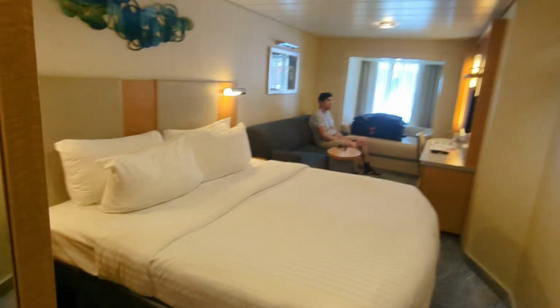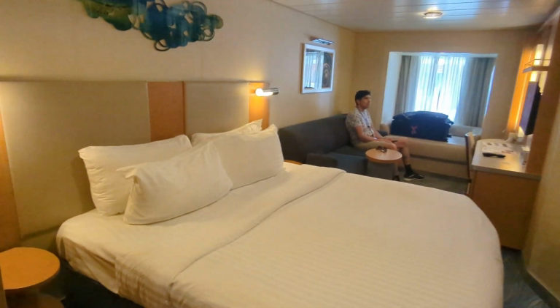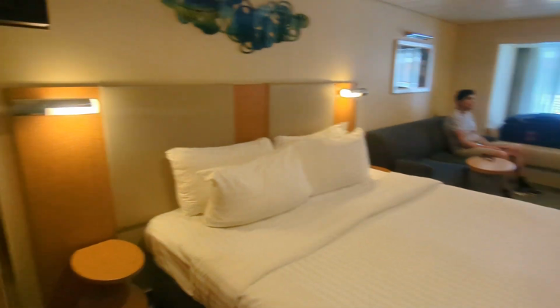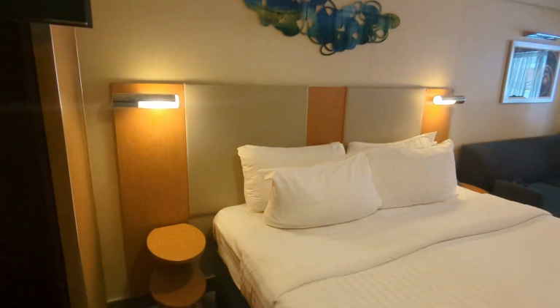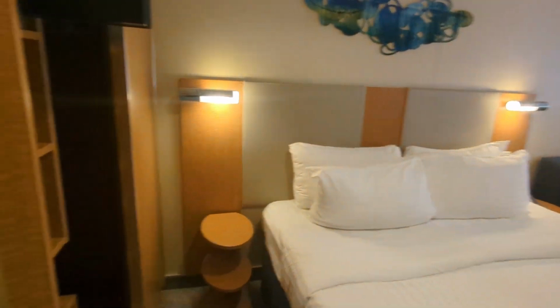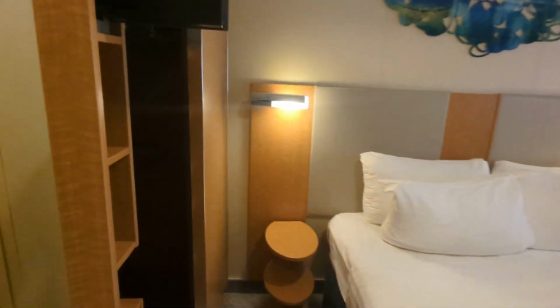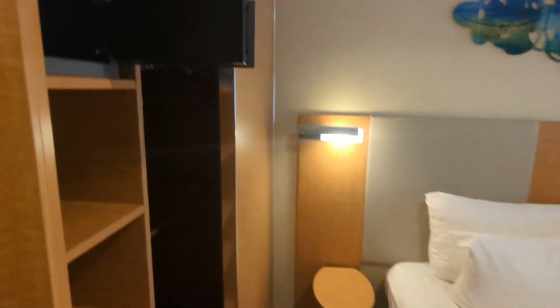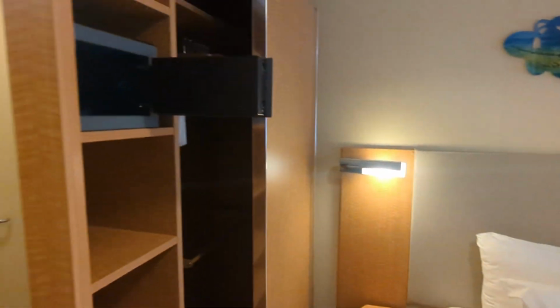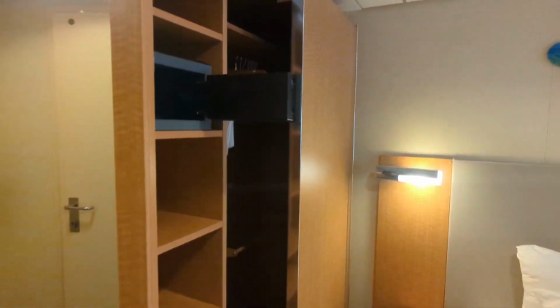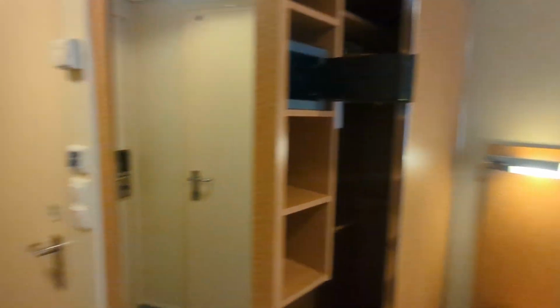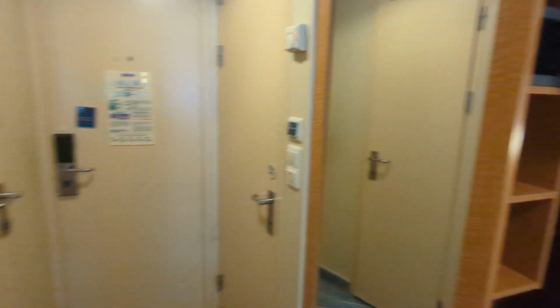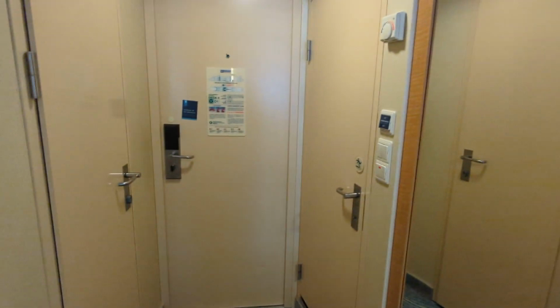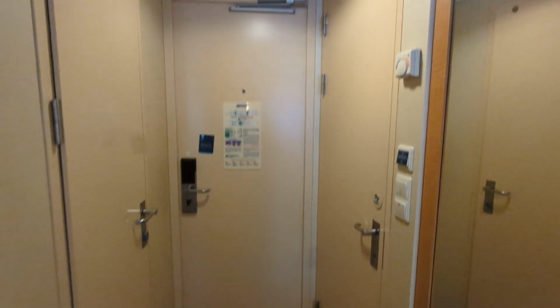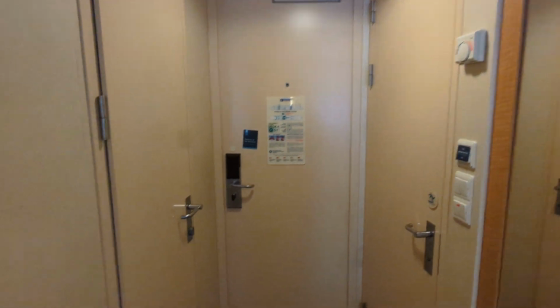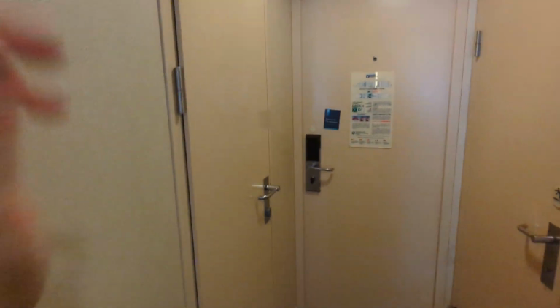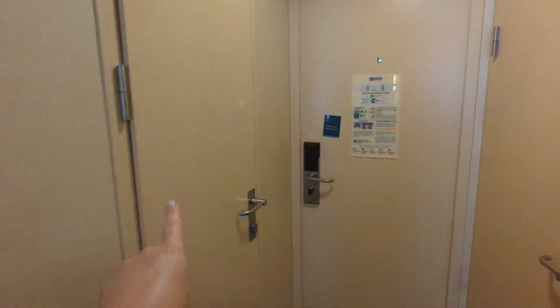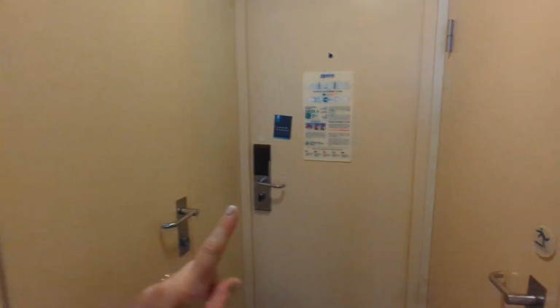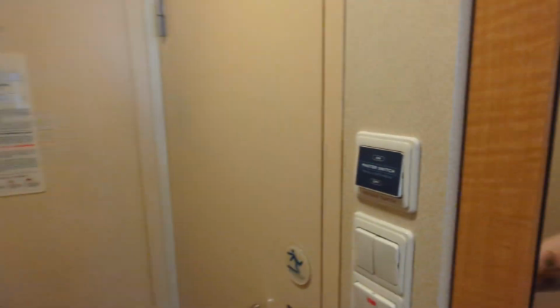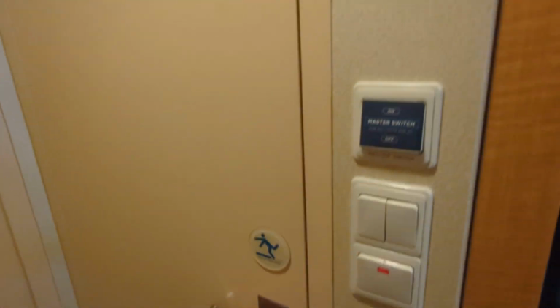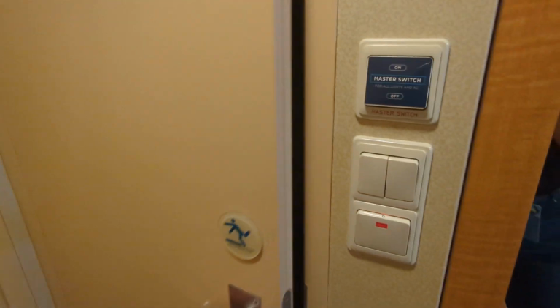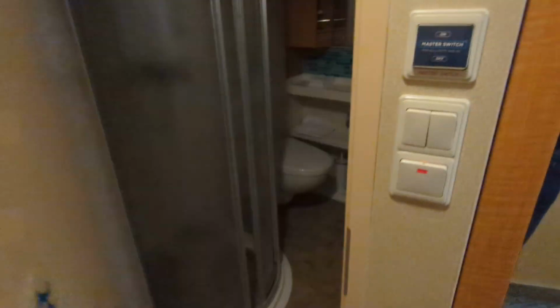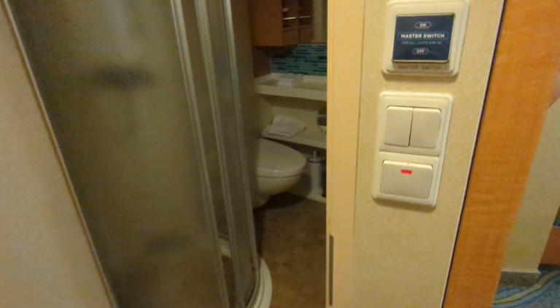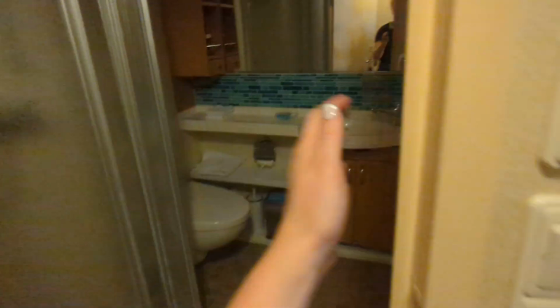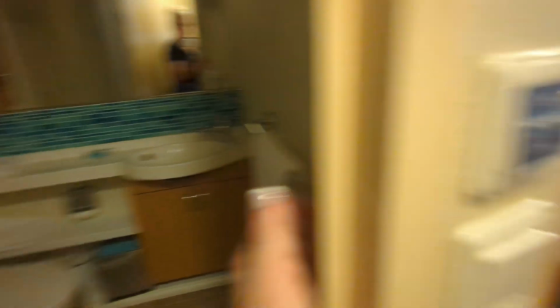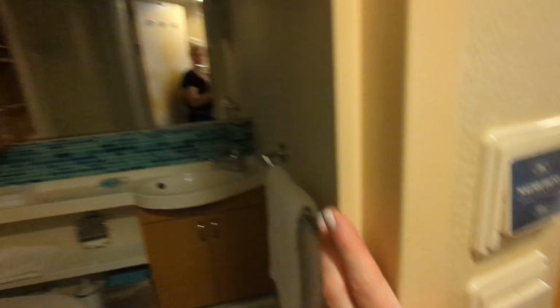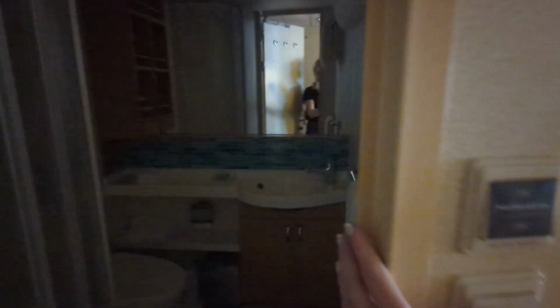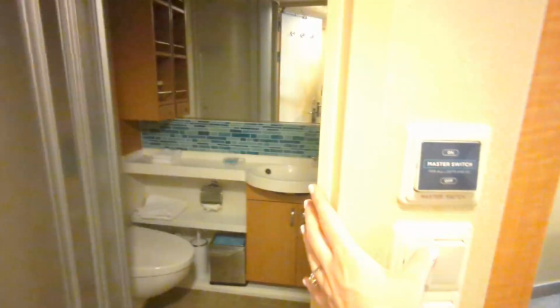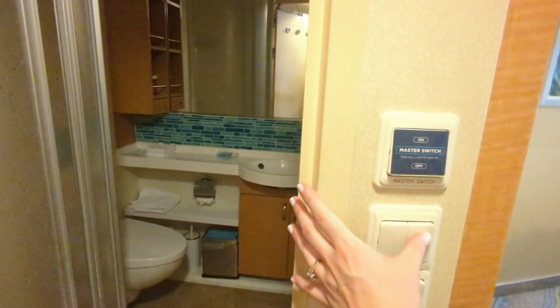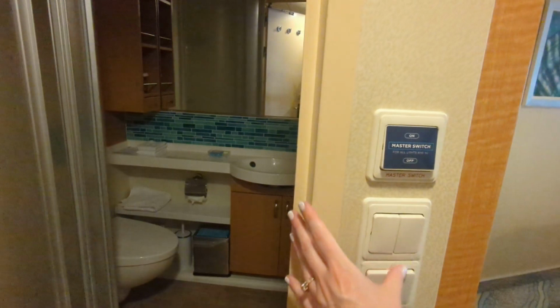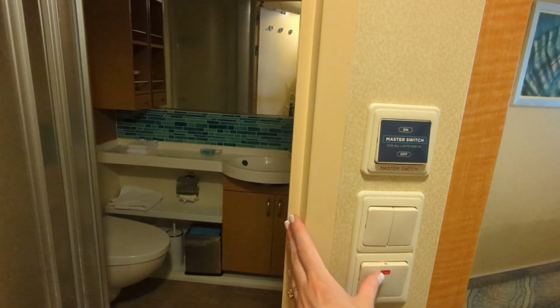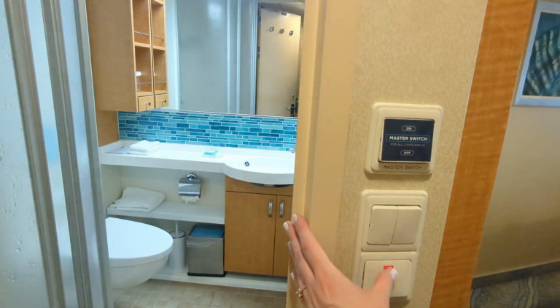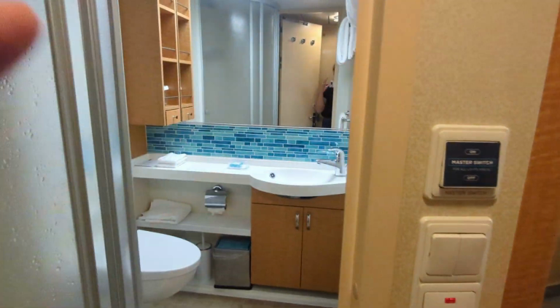This is our bedroom closet. The front door leads to an adjoining room, waiting for that to be opened. It's the bathroom — I don't even know how to turn it on, there we go.